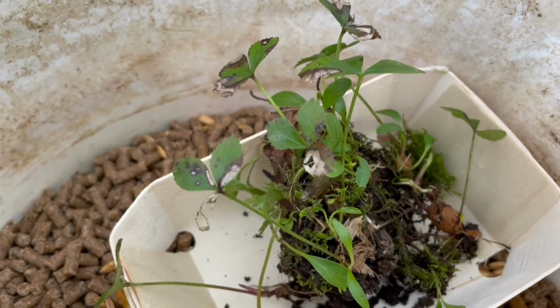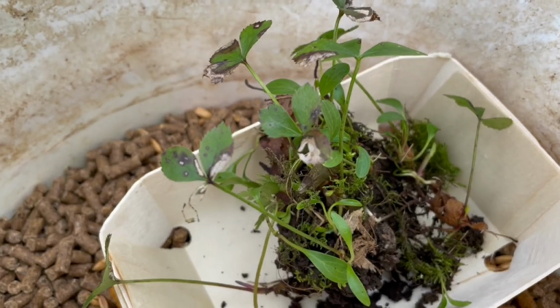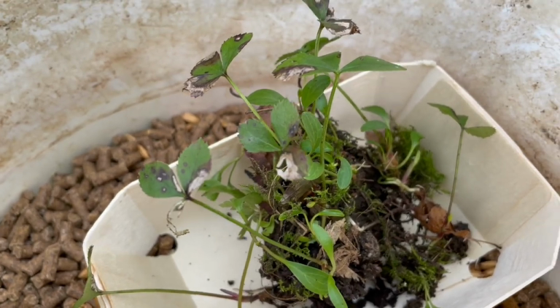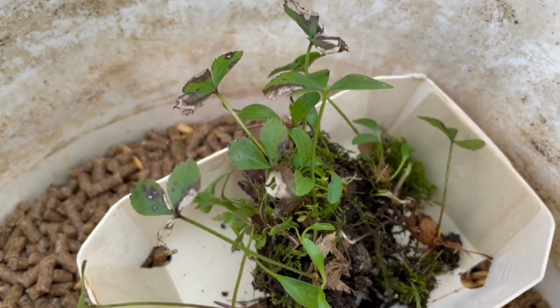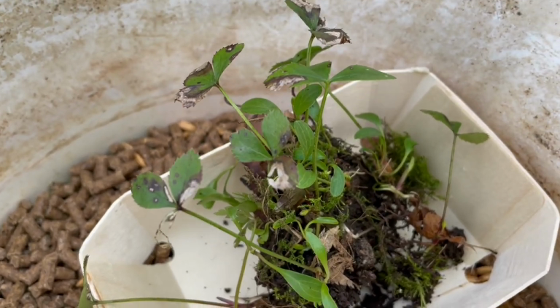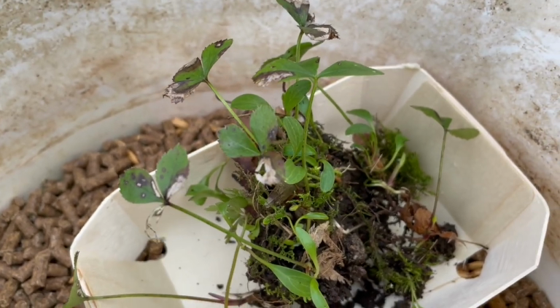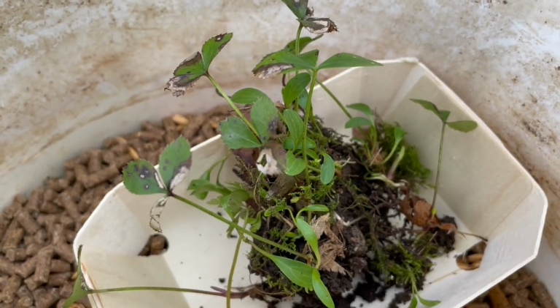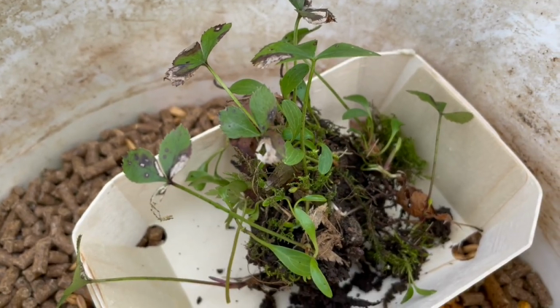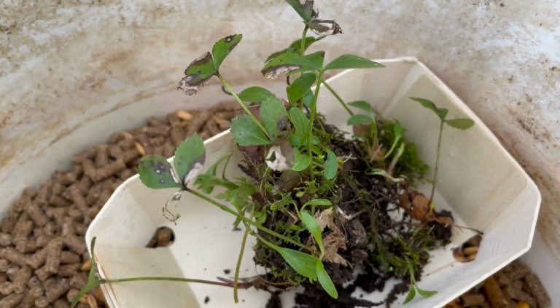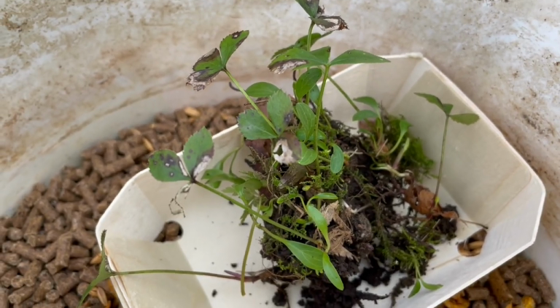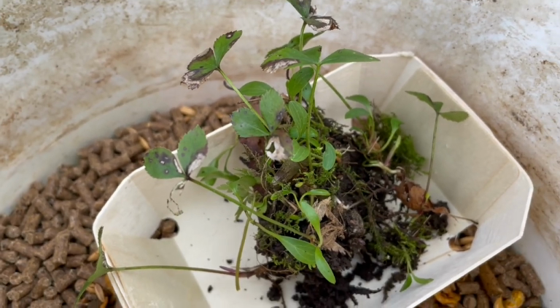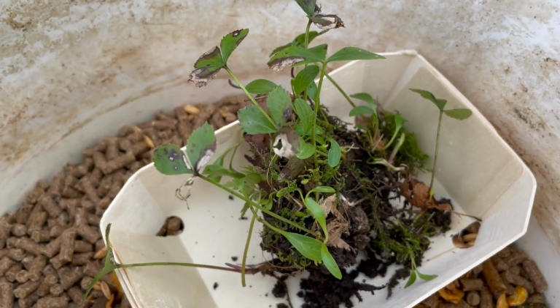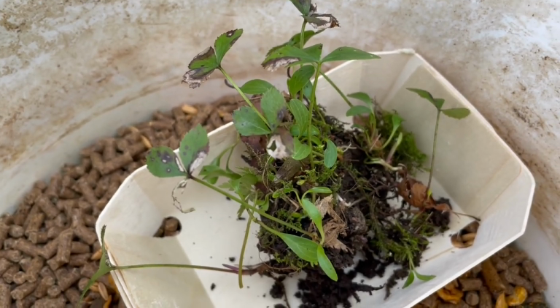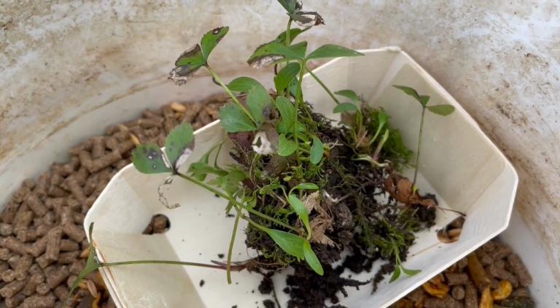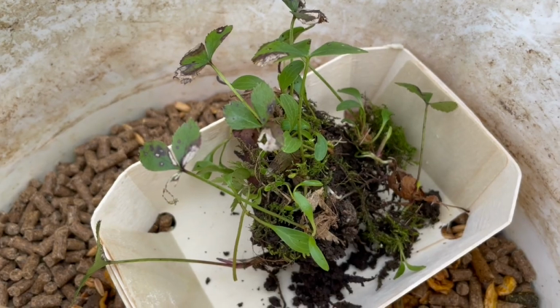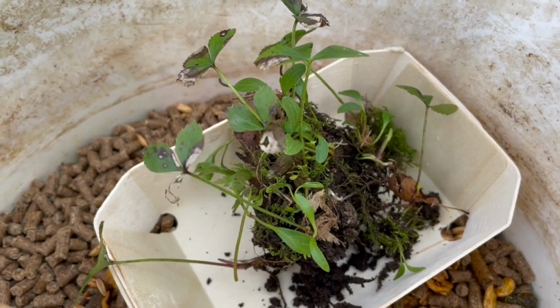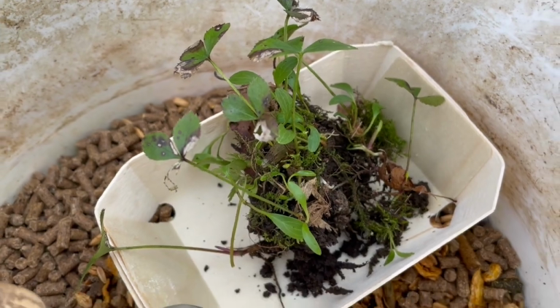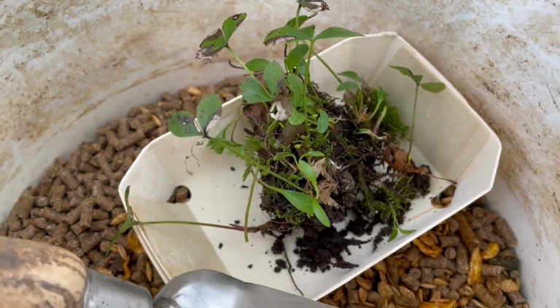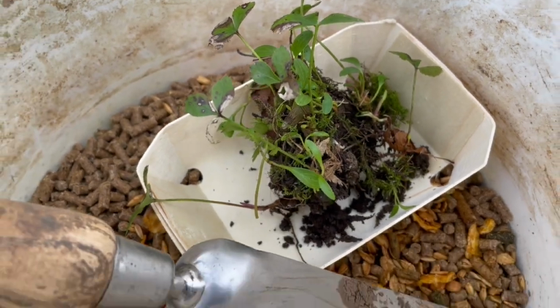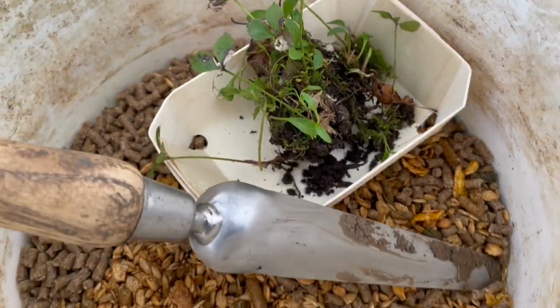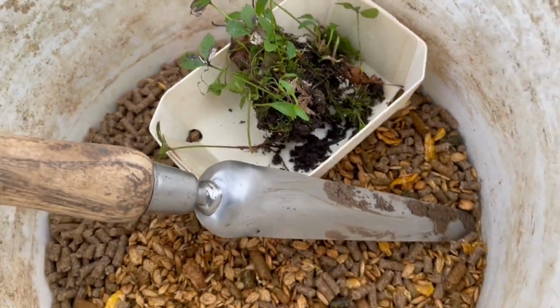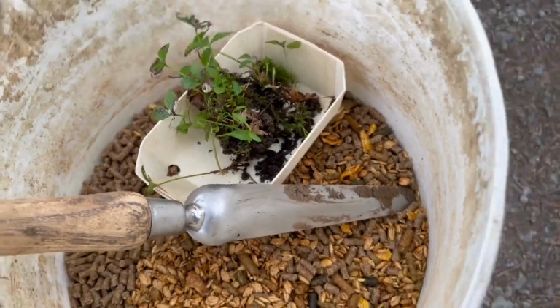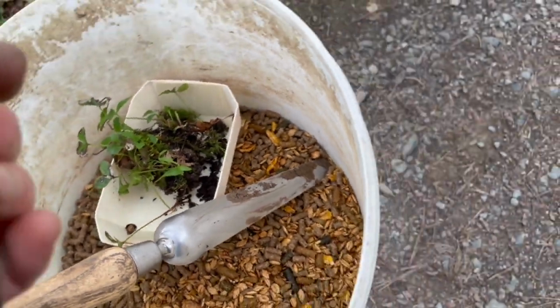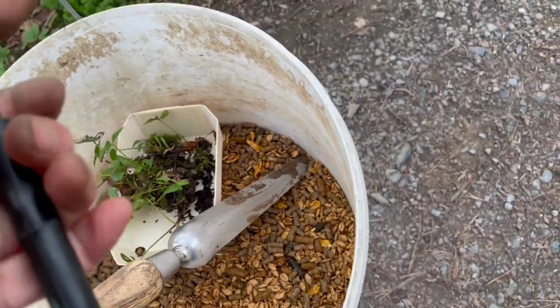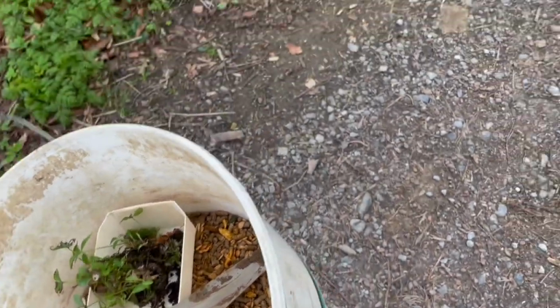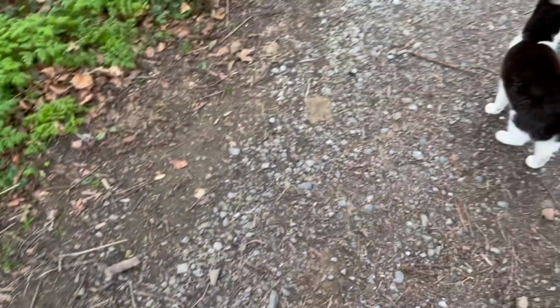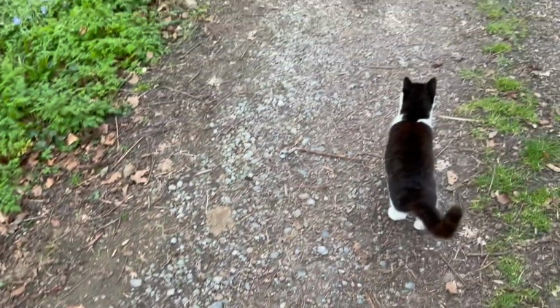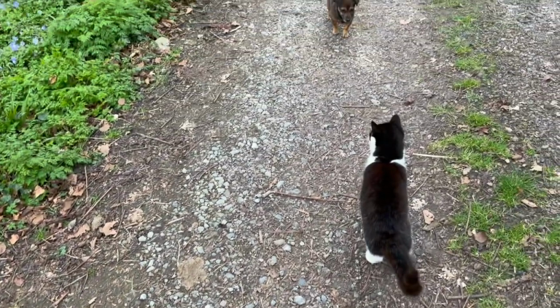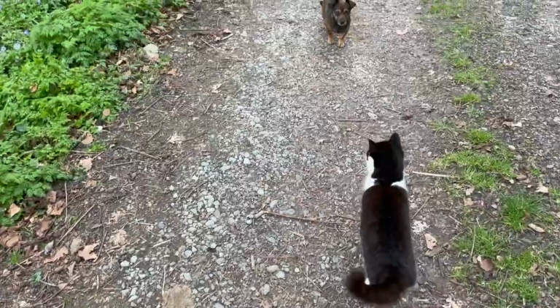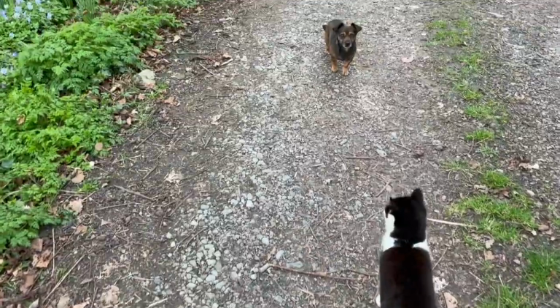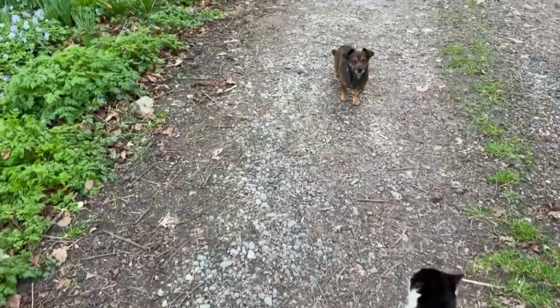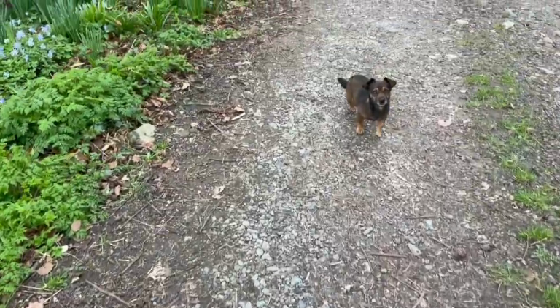These are some baby hellebores that are about two years old. I'm going to feed the rams and then go plant them down by the road.